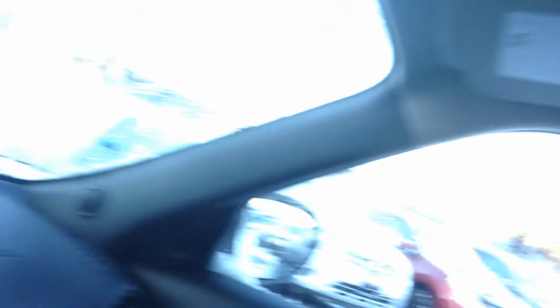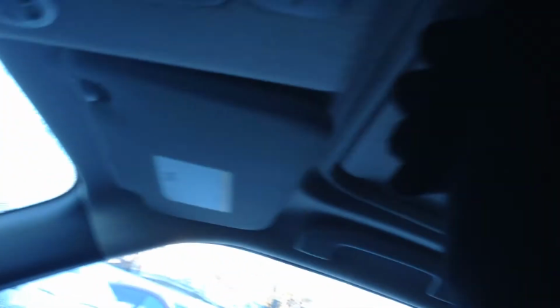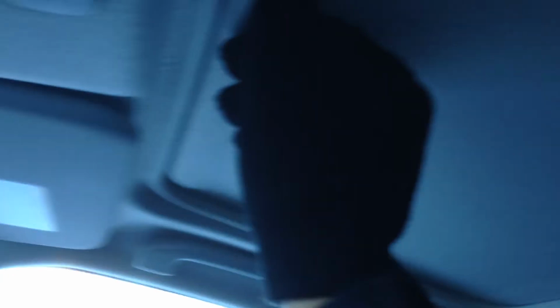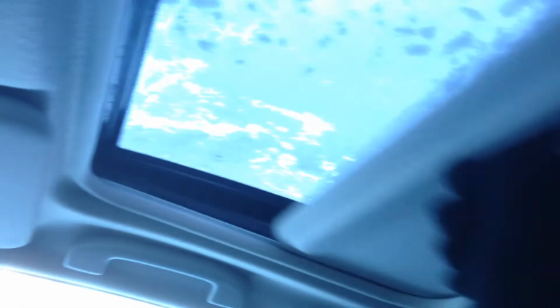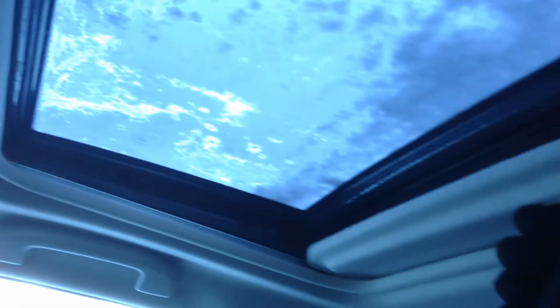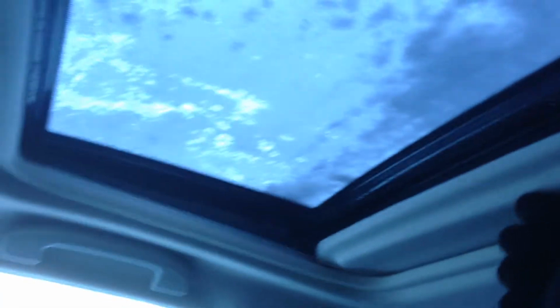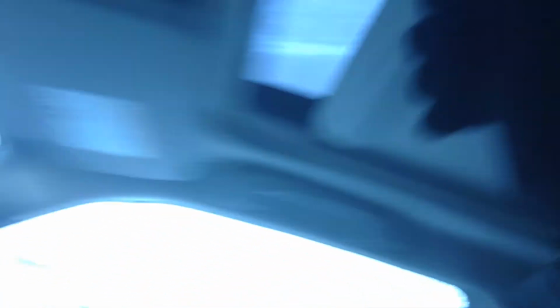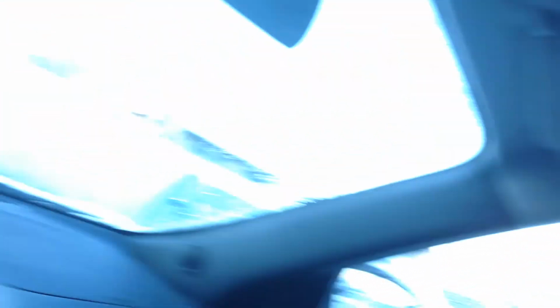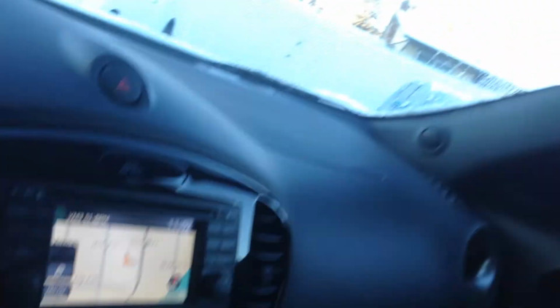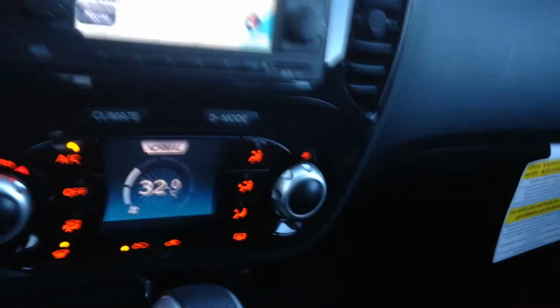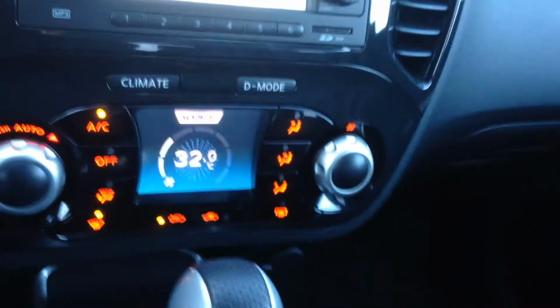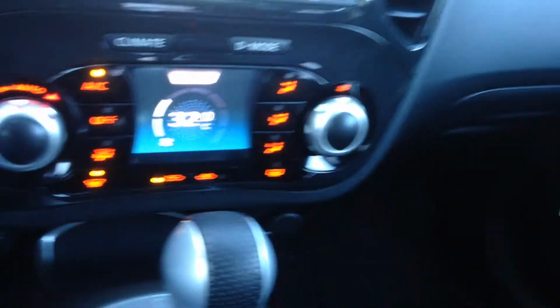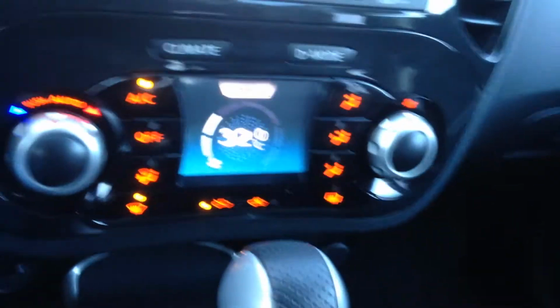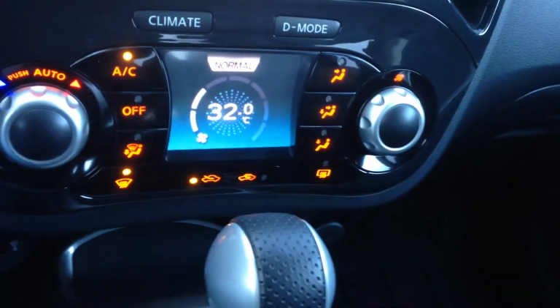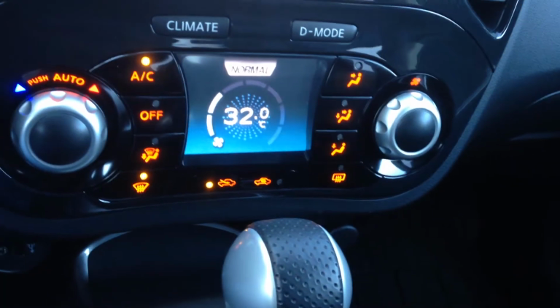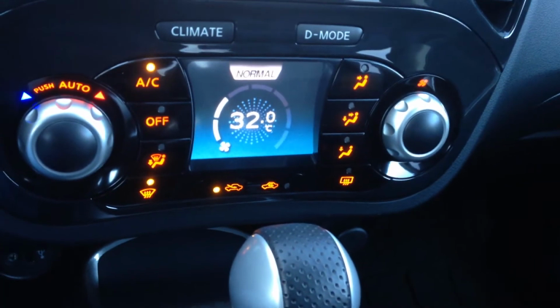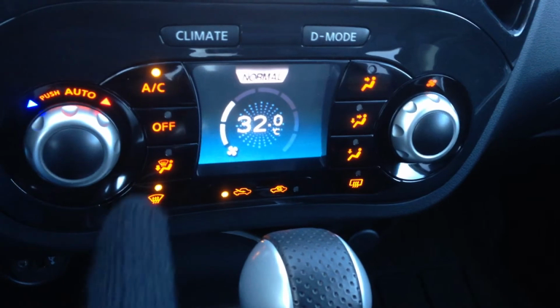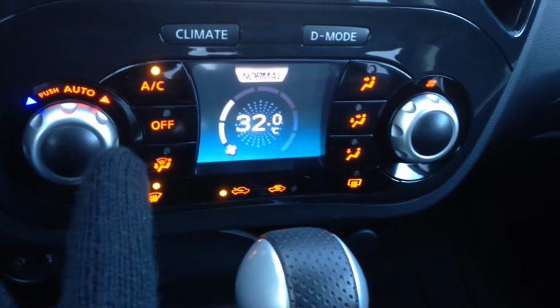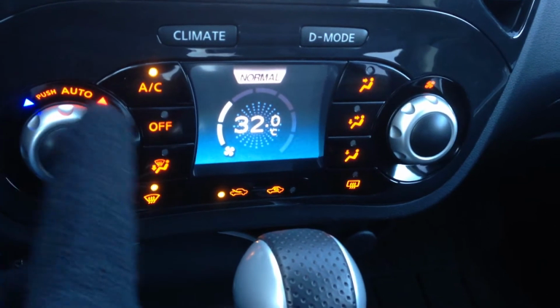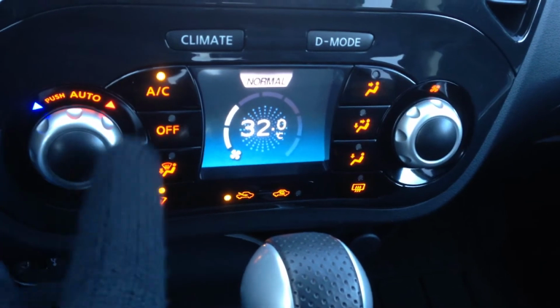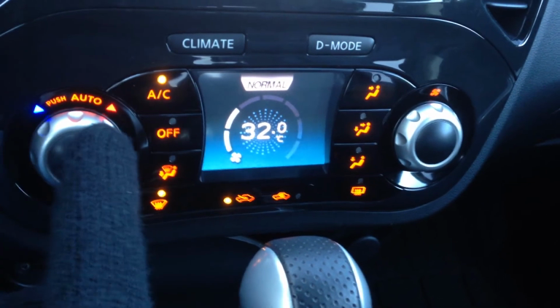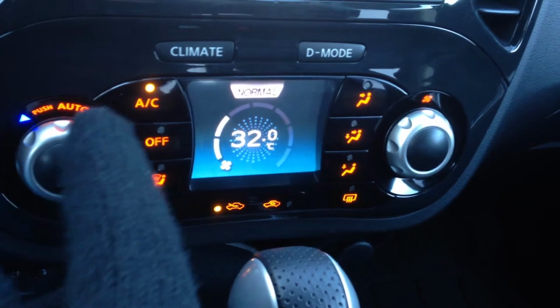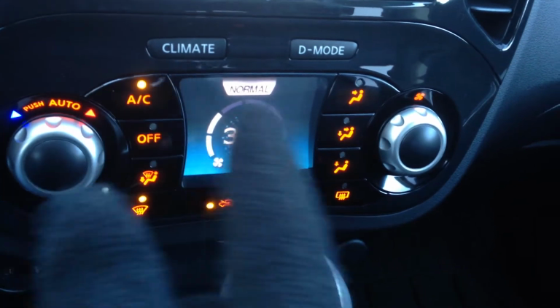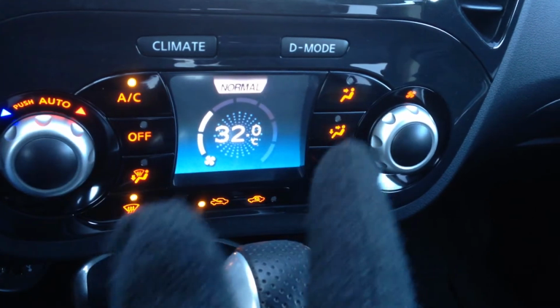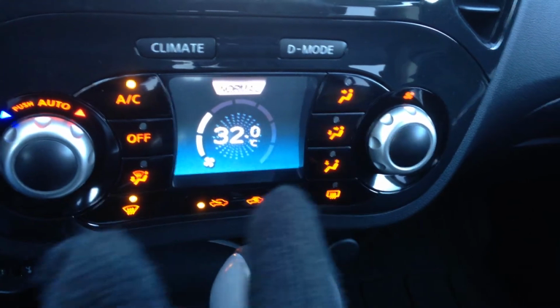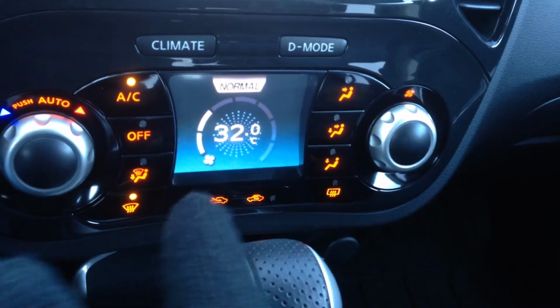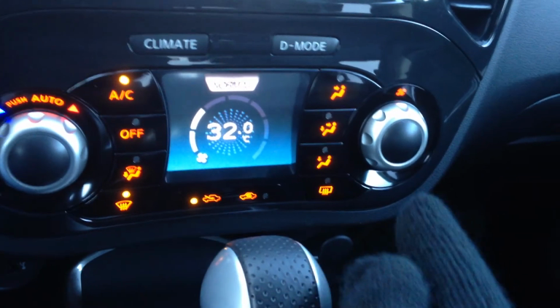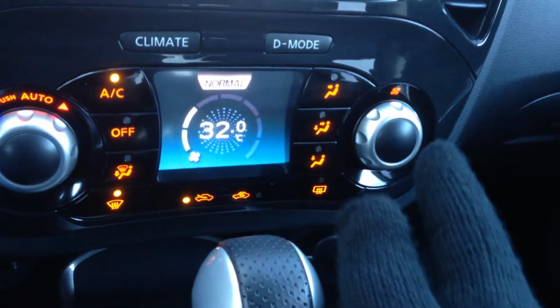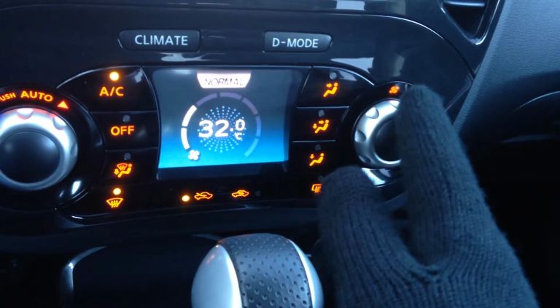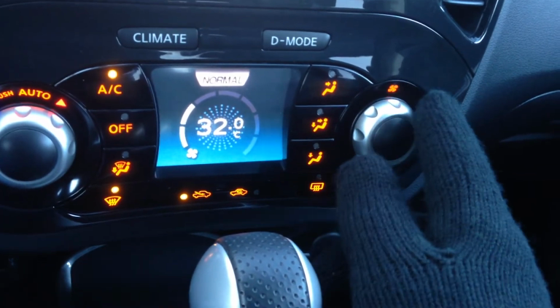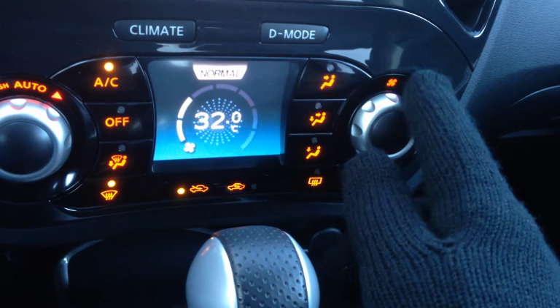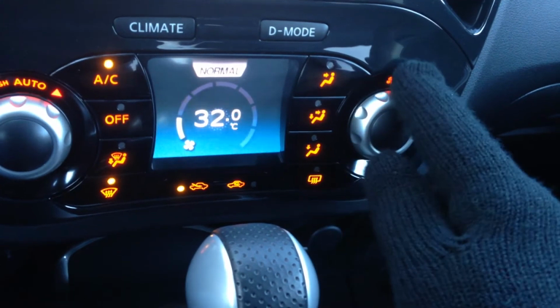Power sunroof for the summertime. Now this is a little different — this is all your climate control. This knob will be your temperature, all your modes are in the middle here, as well as your fan speeds on this side.